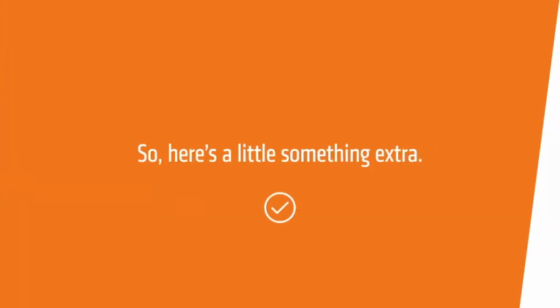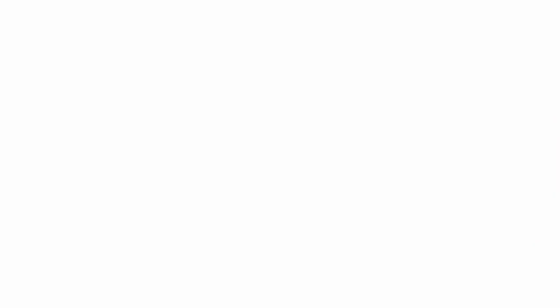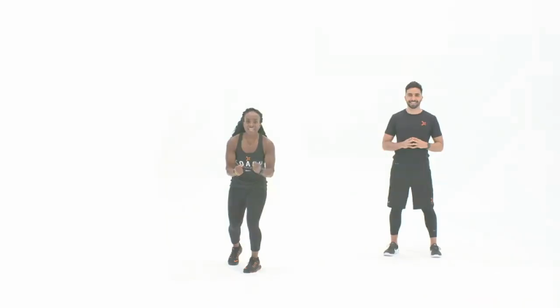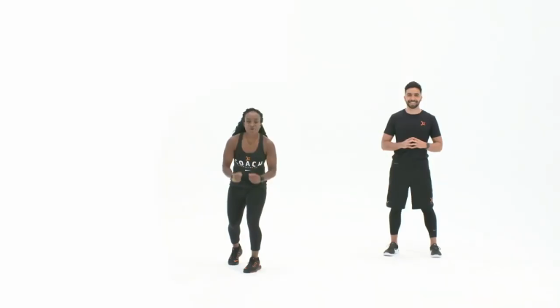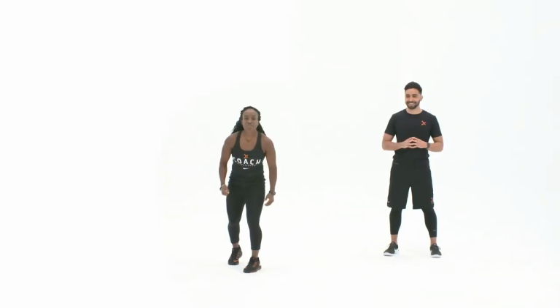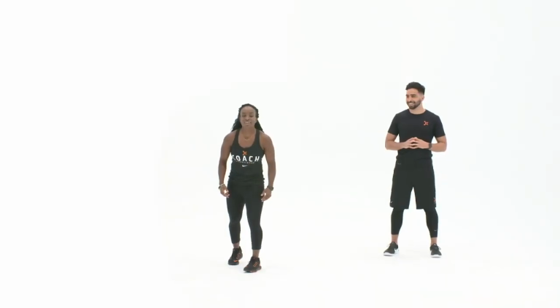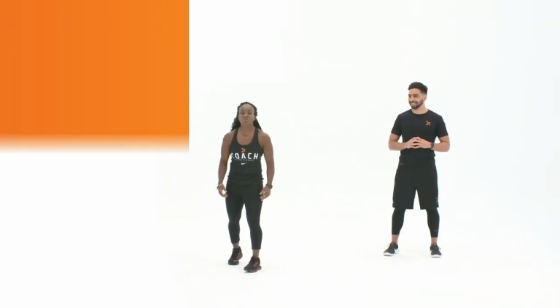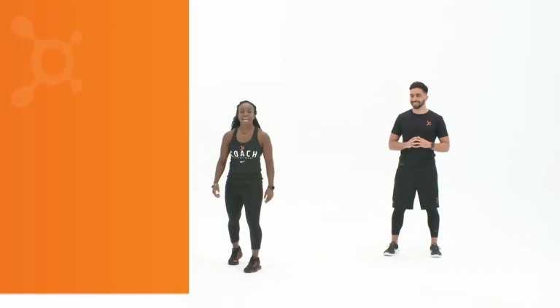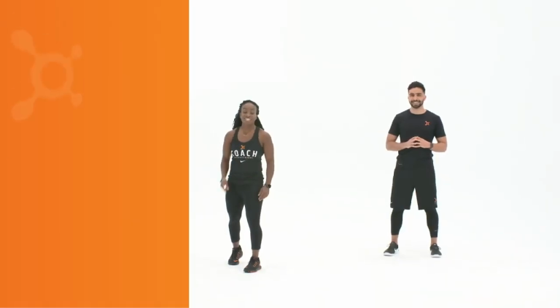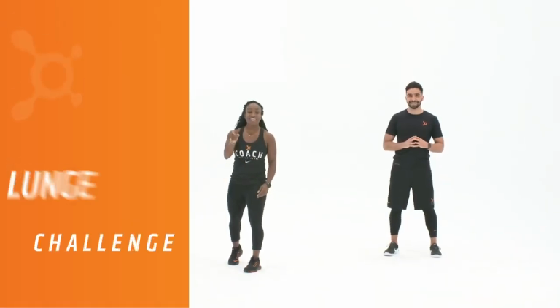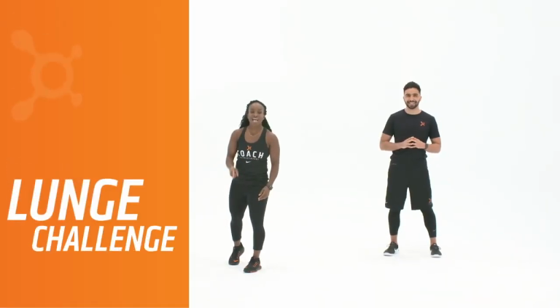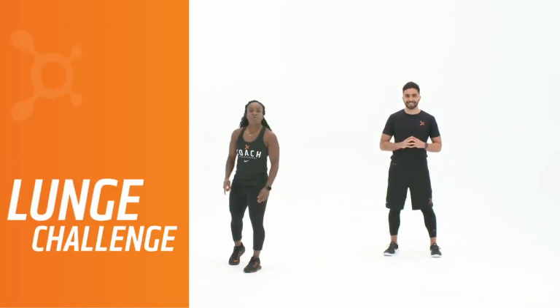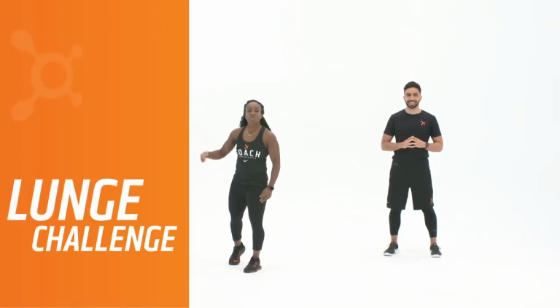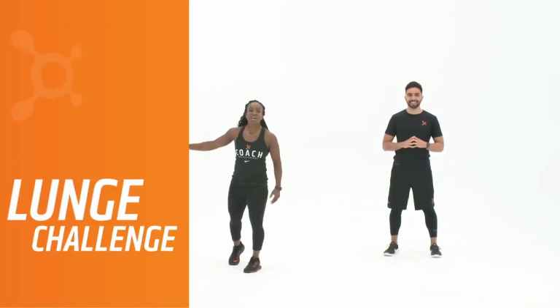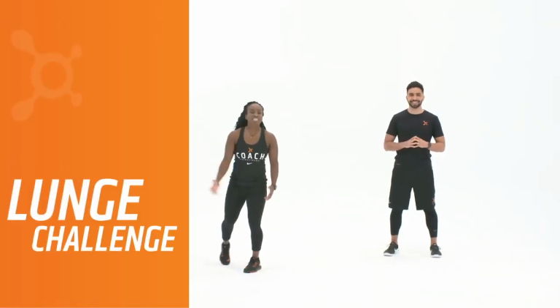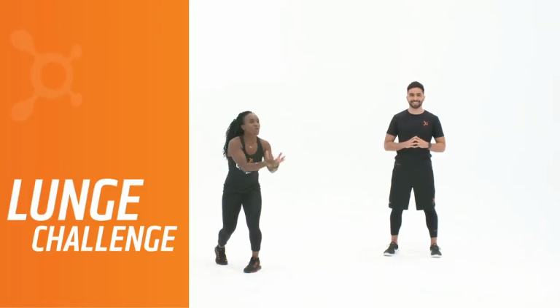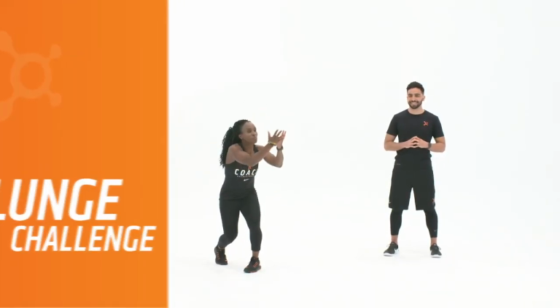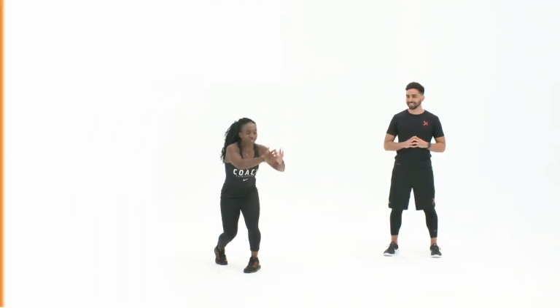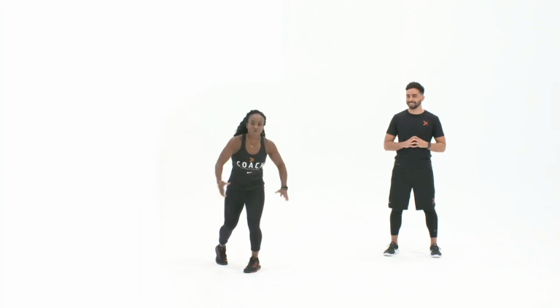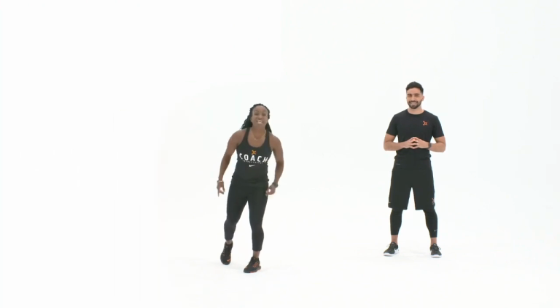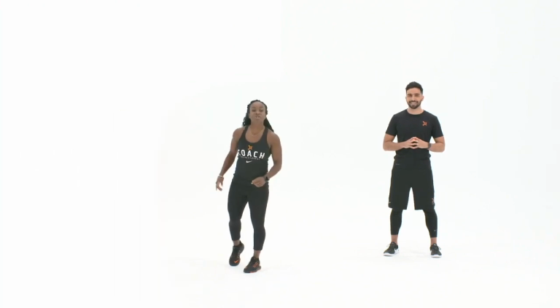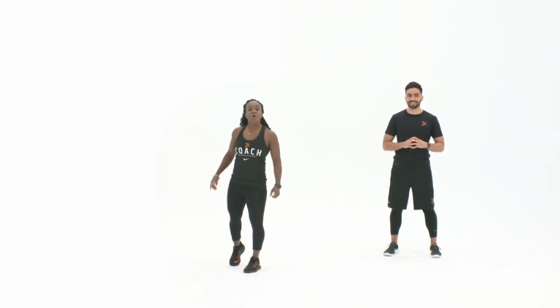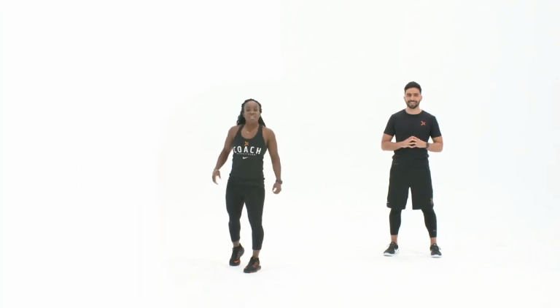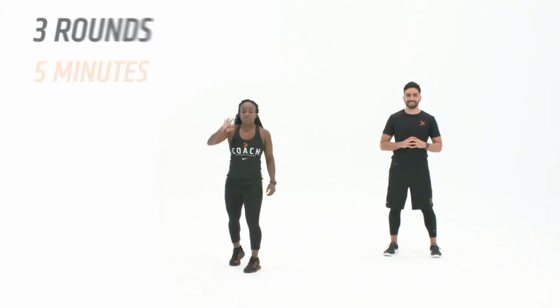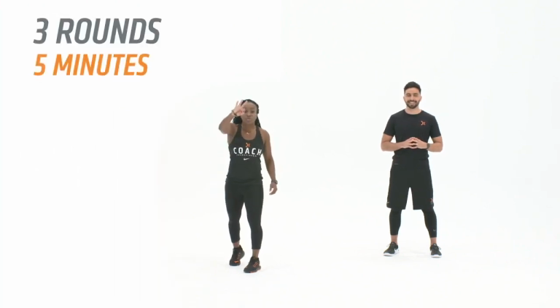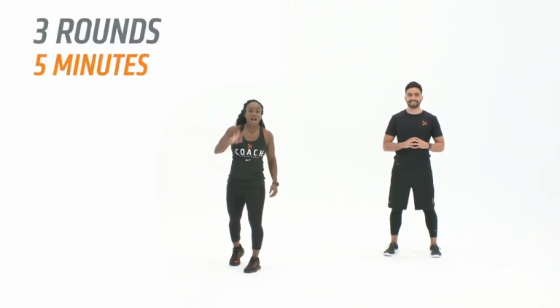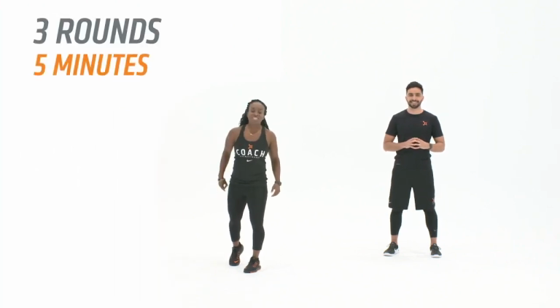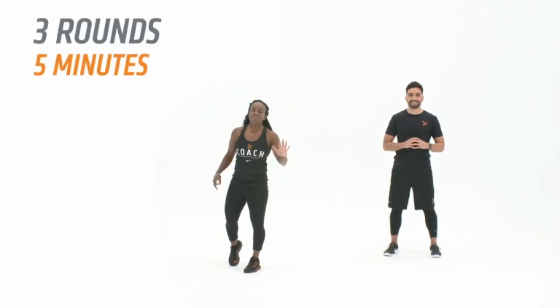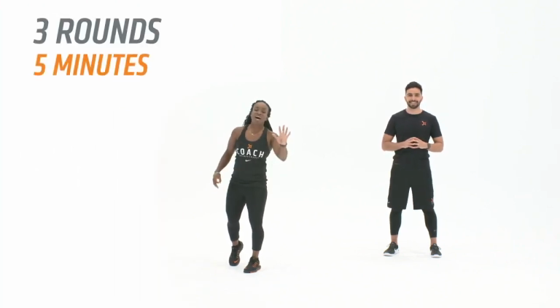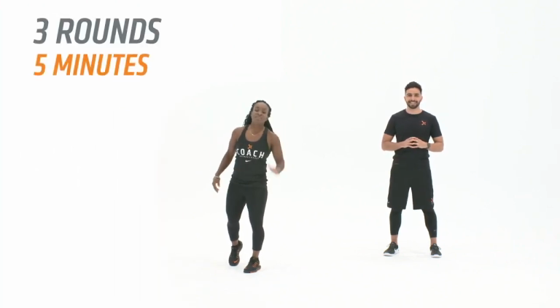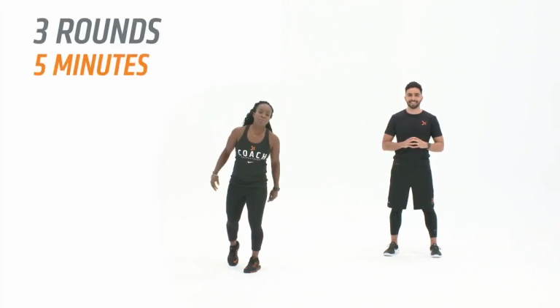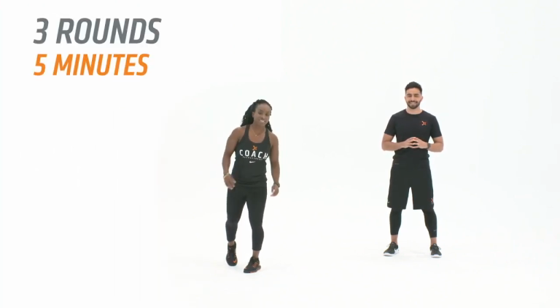We are ready for another at-home challenge, and this time we're gonna put the lunges on a pedestal. Here's your goal: complete three rounds in five minutes.